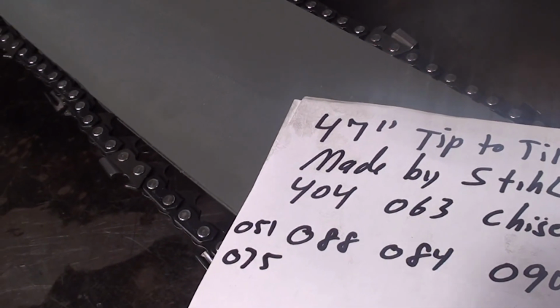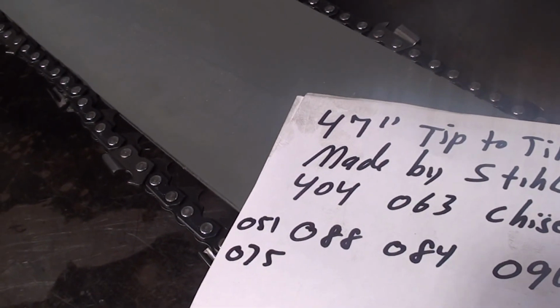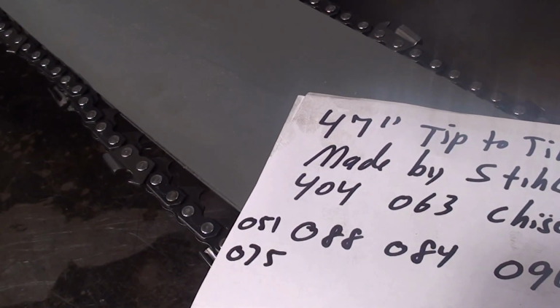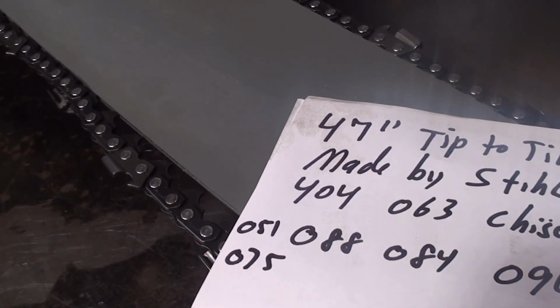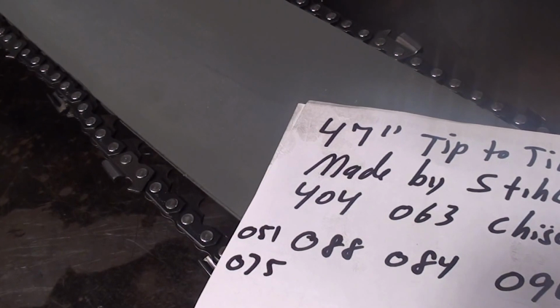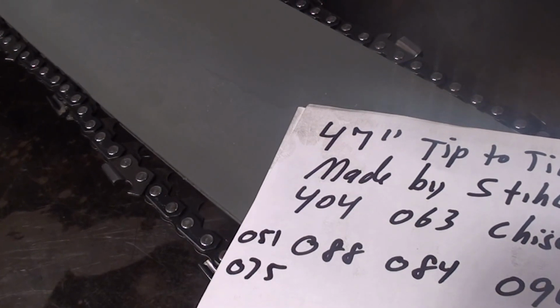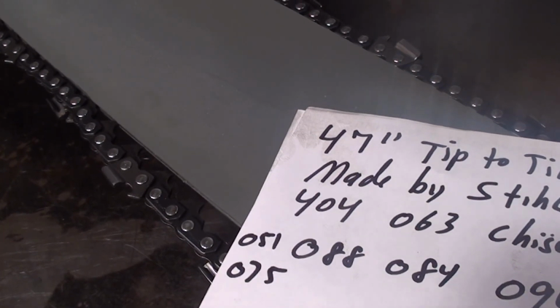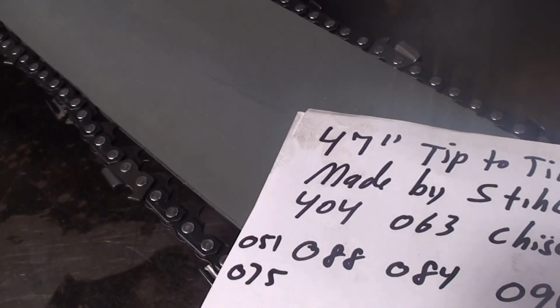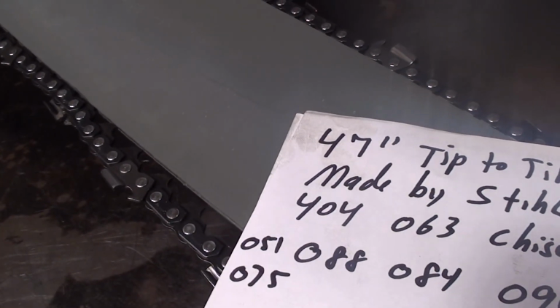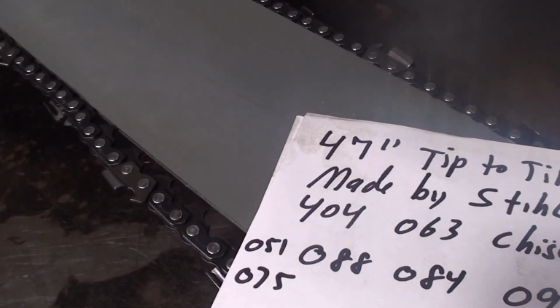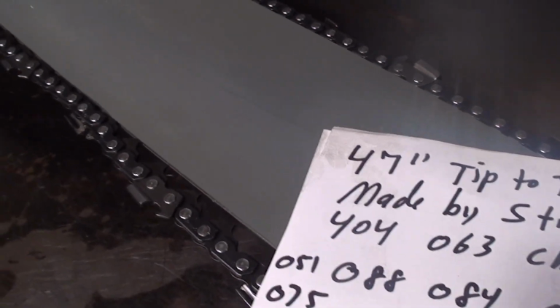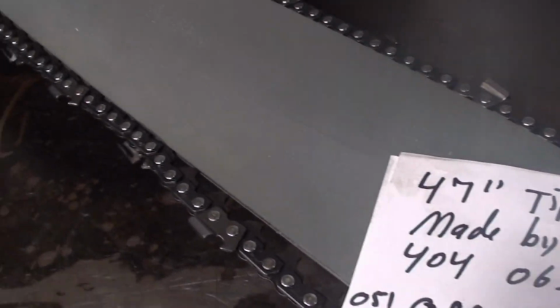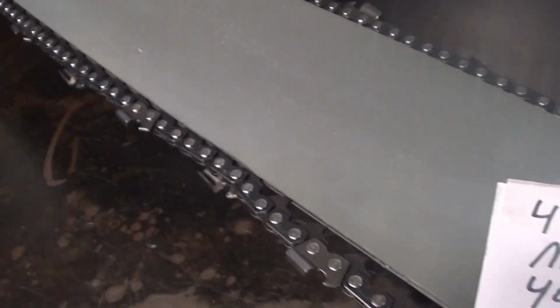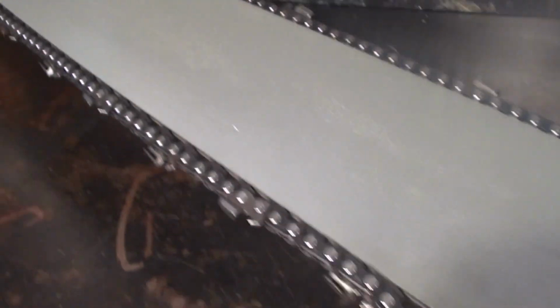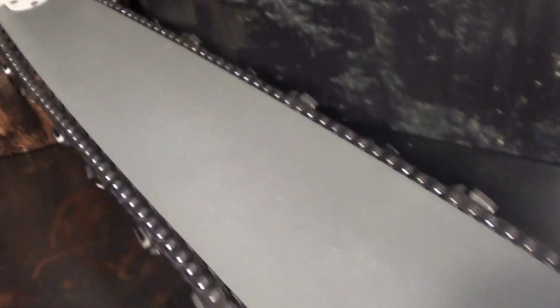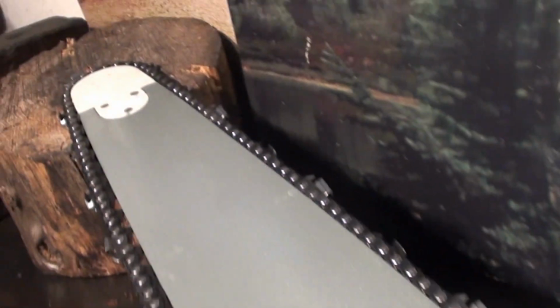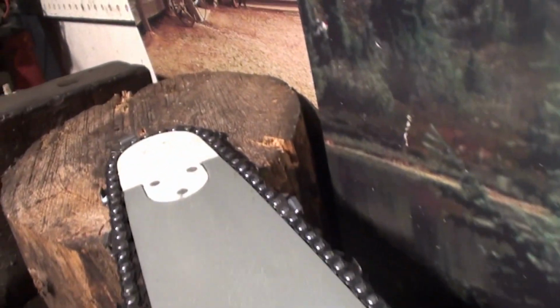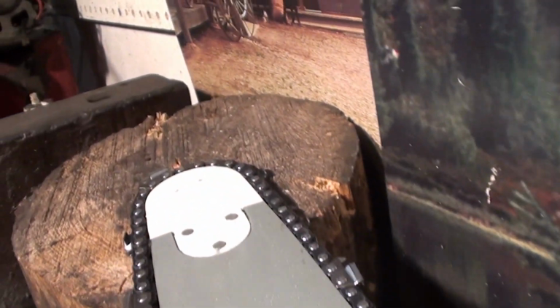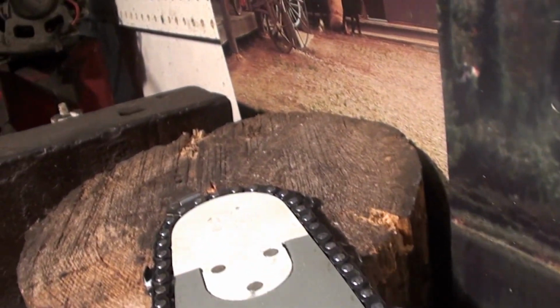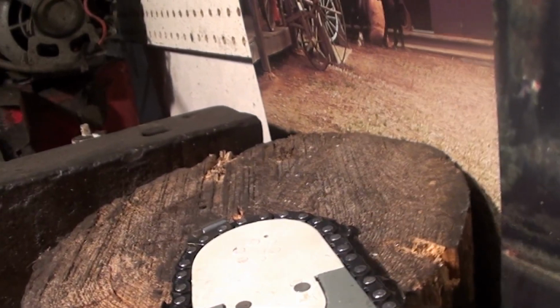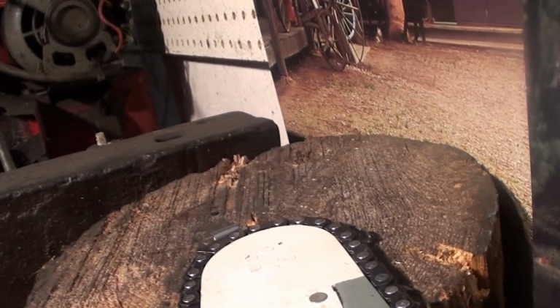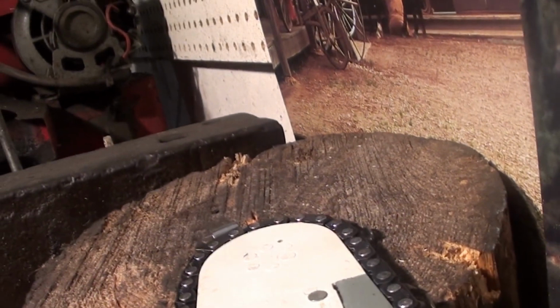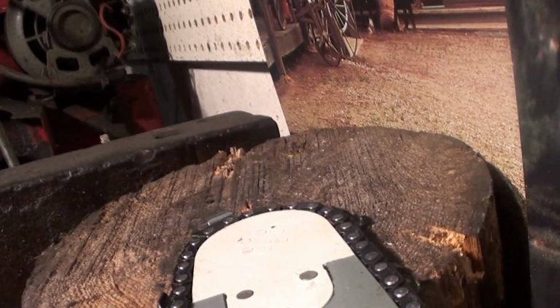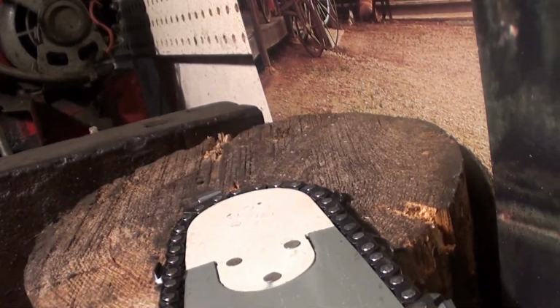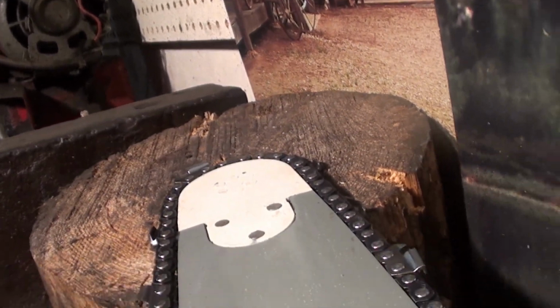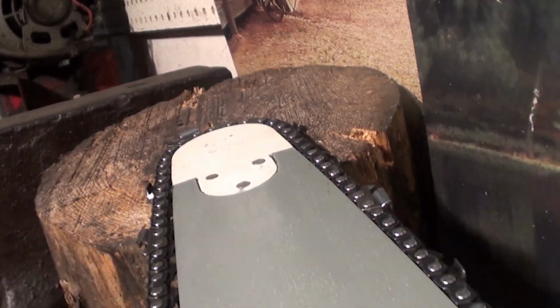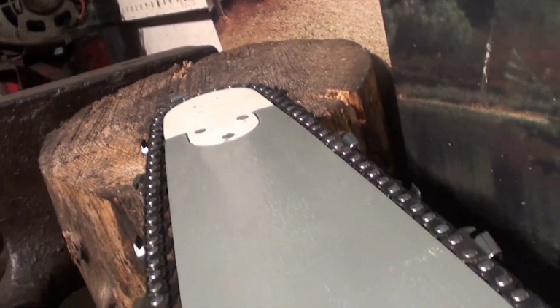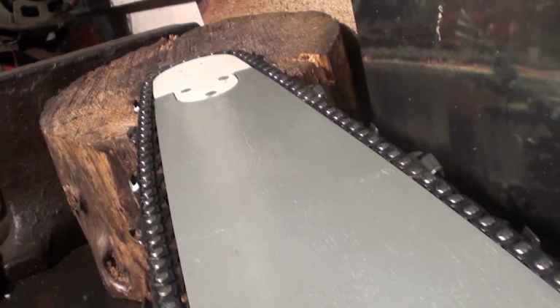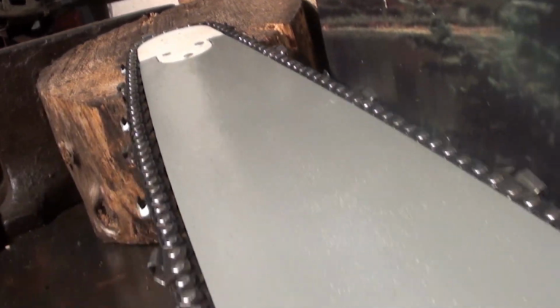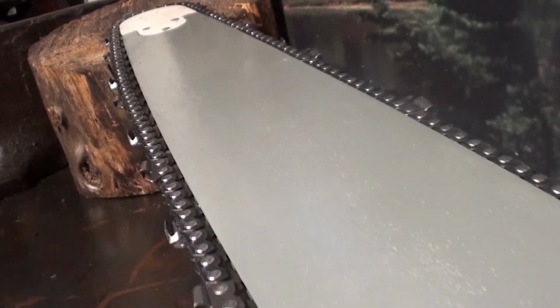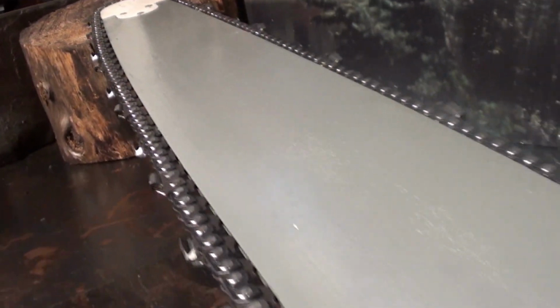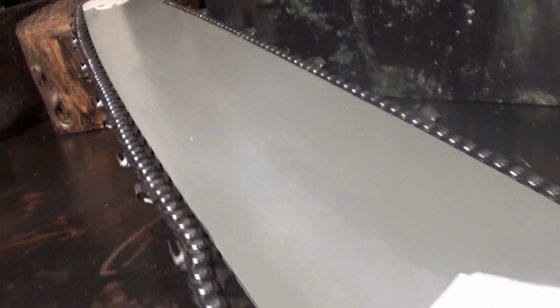It is .404, .063 gauge, chisel bit, skip sequence. It has a brand new sprocket nose in it. If you're needing a long bar for your big steel, here's a very nice one.